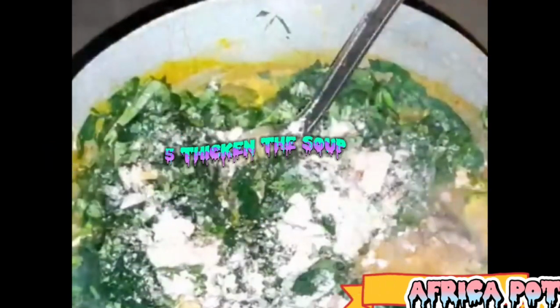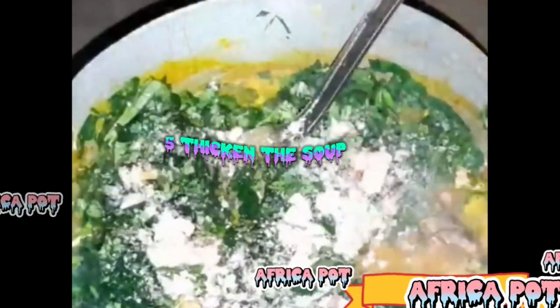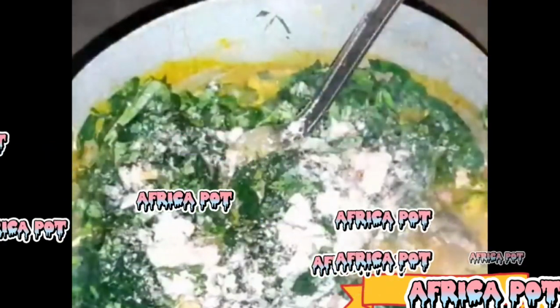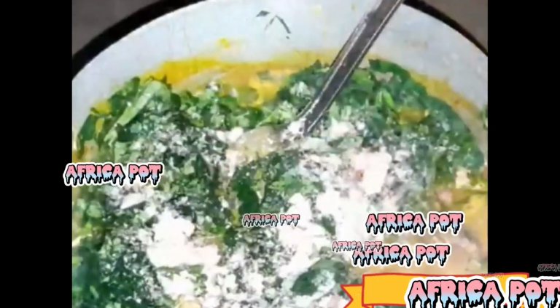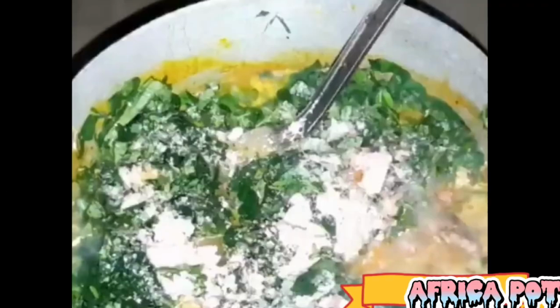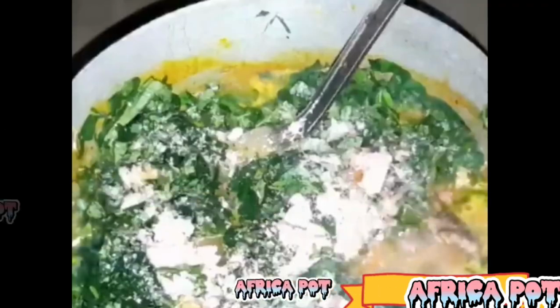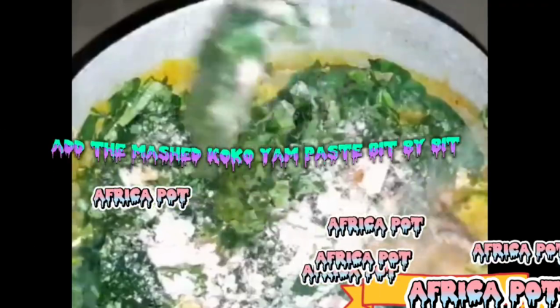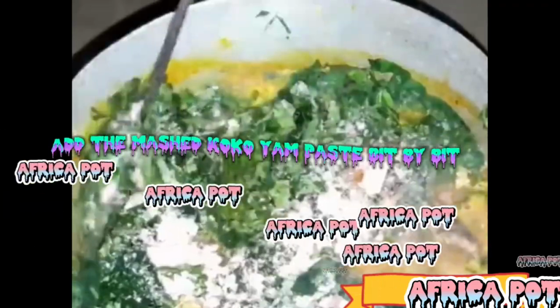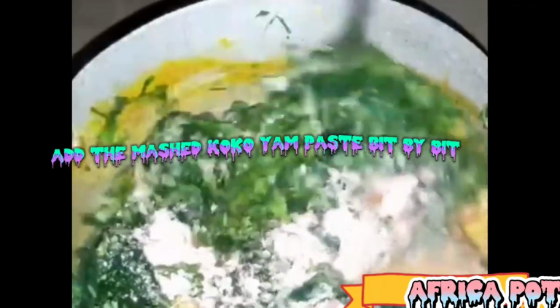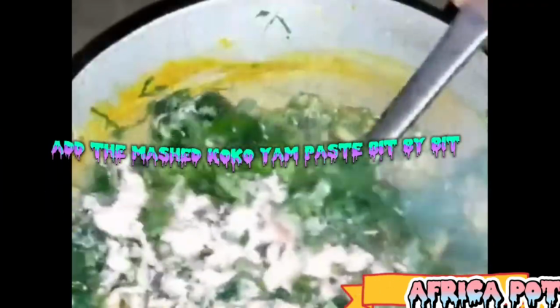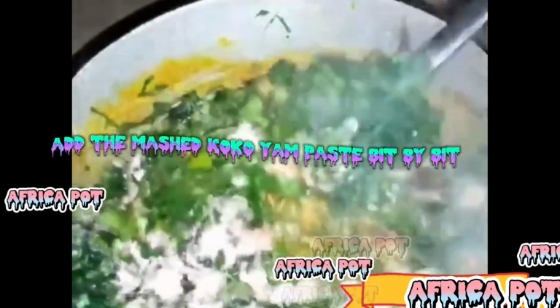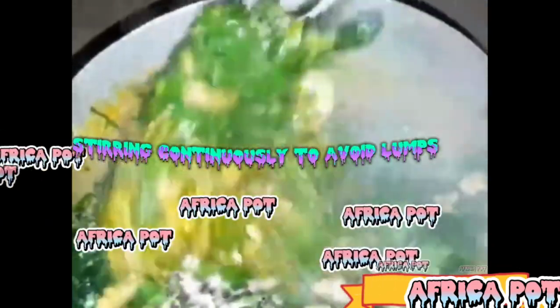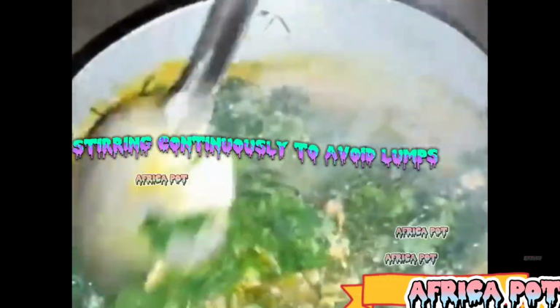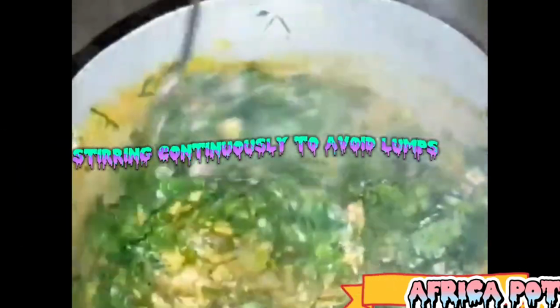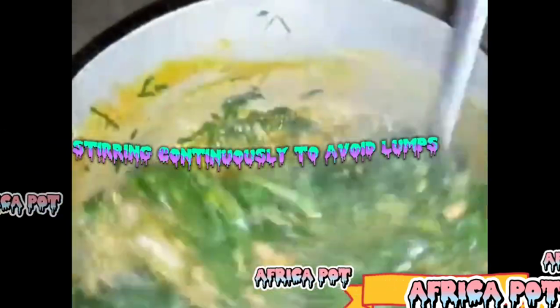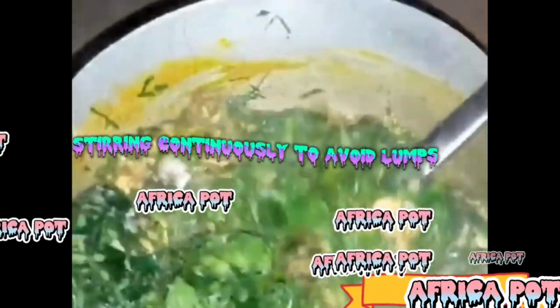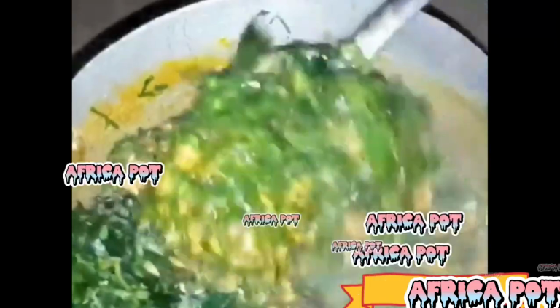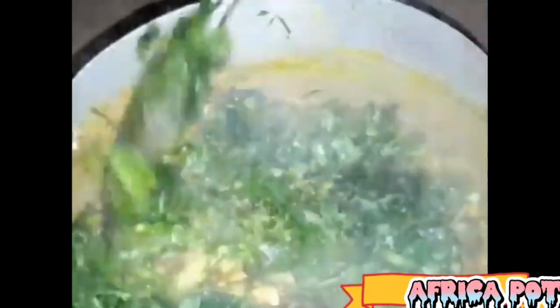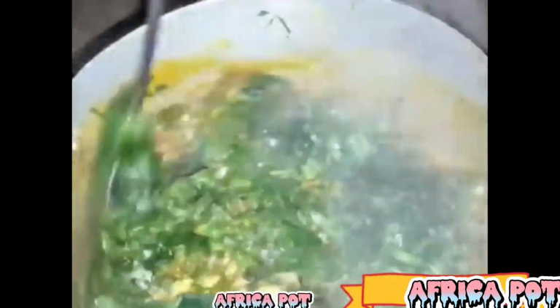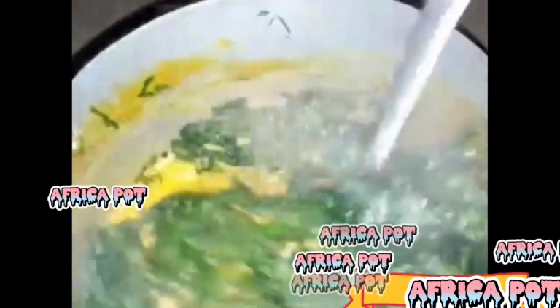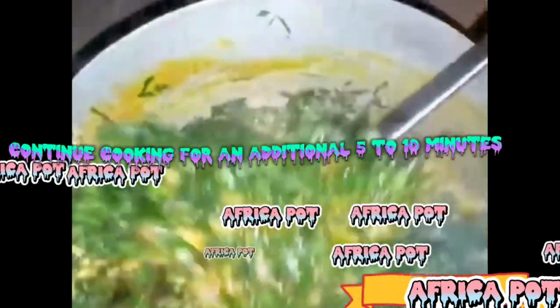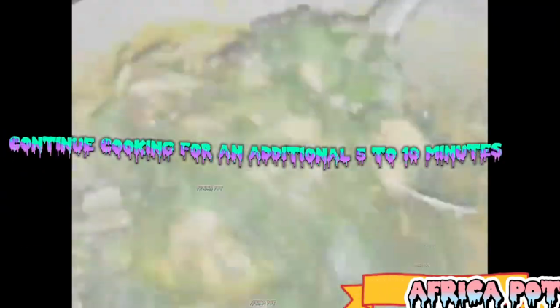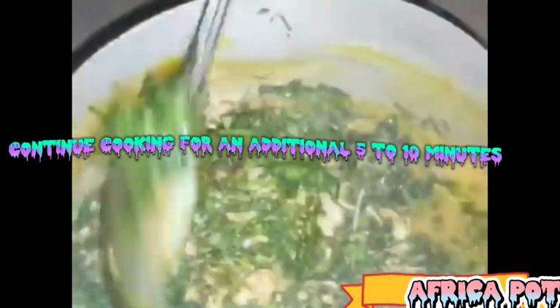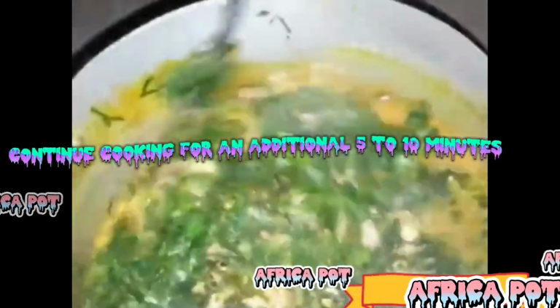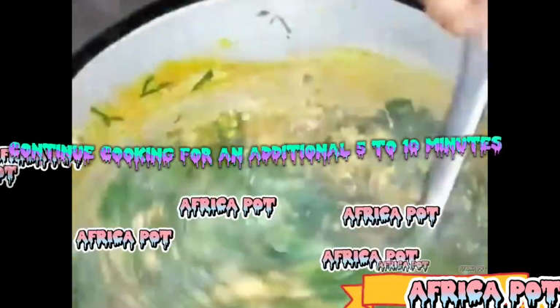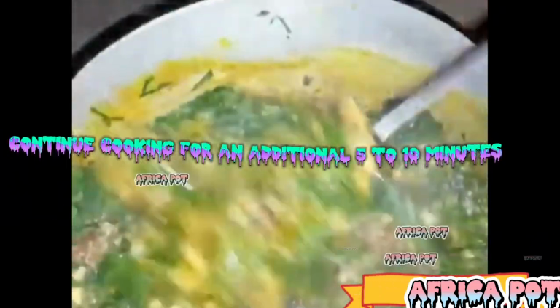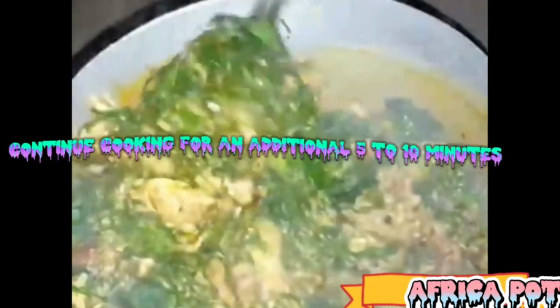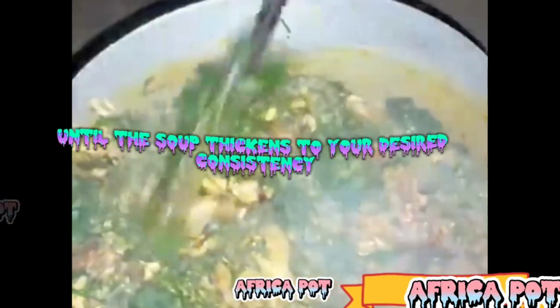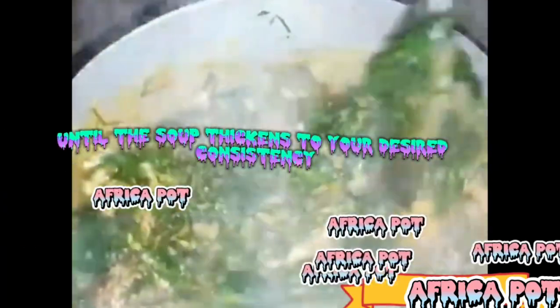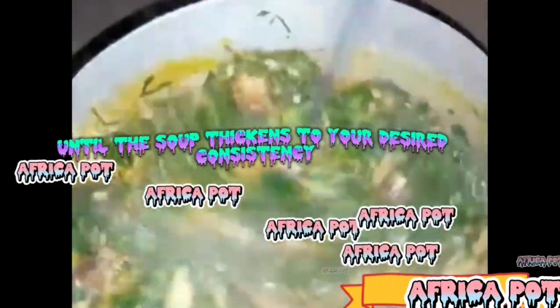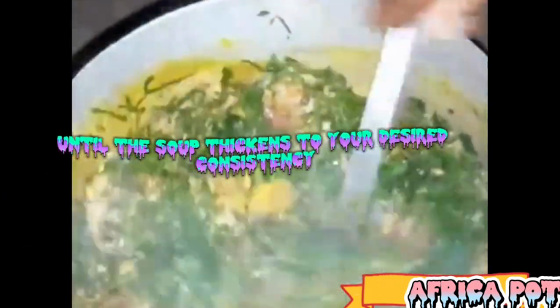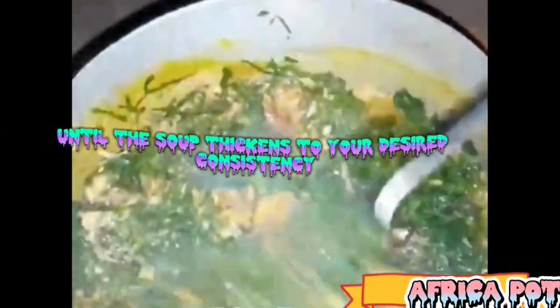Step 5: Thicken the soup. Add the mashed cocoyam paste bit by bit, stirring continuously to avoid lumps. Continue cooking for an additional 5 to 10 minutes, until the soup thickens to your desired consistency.